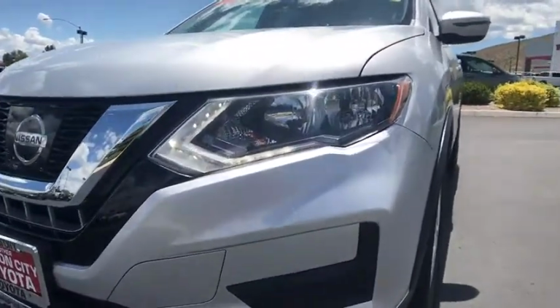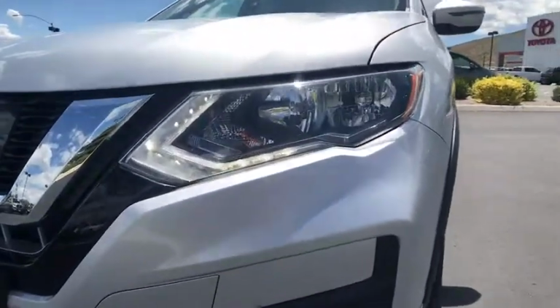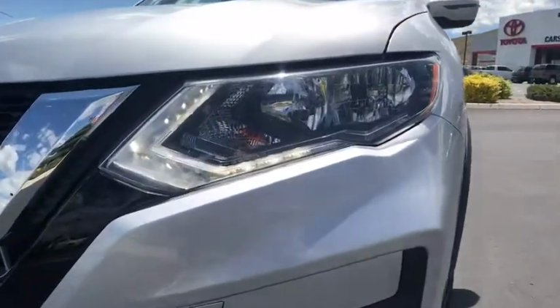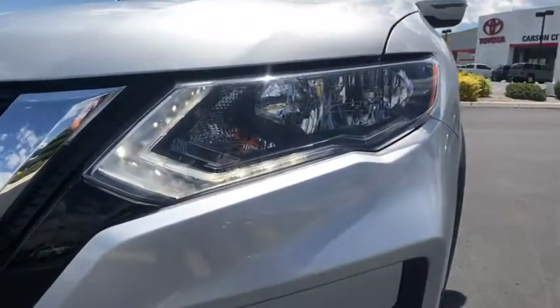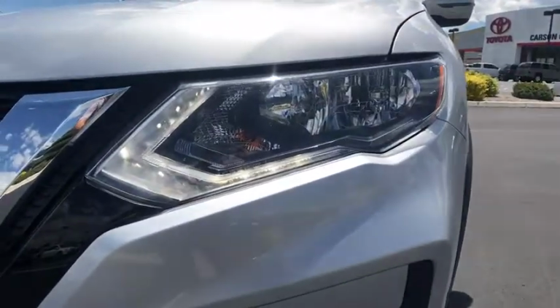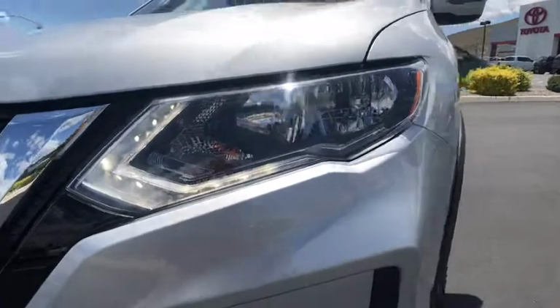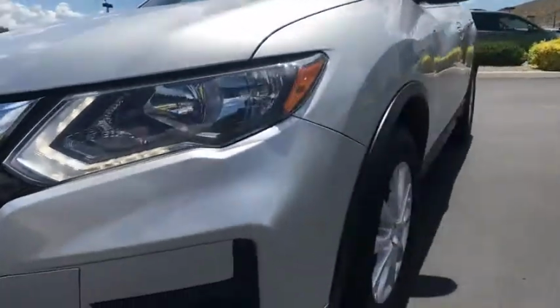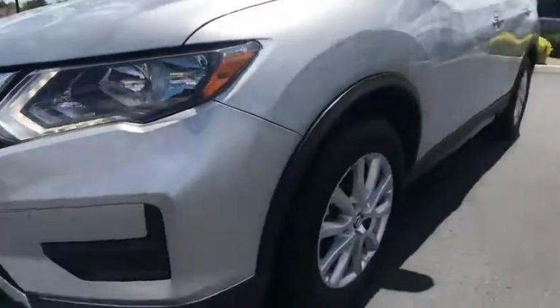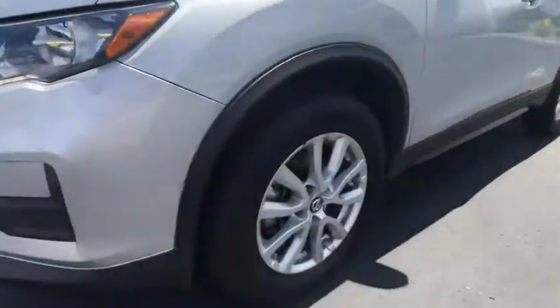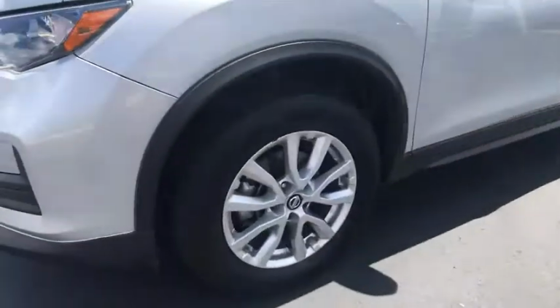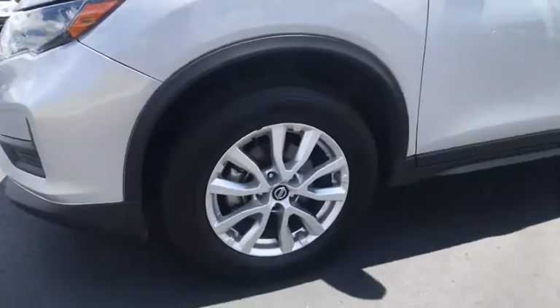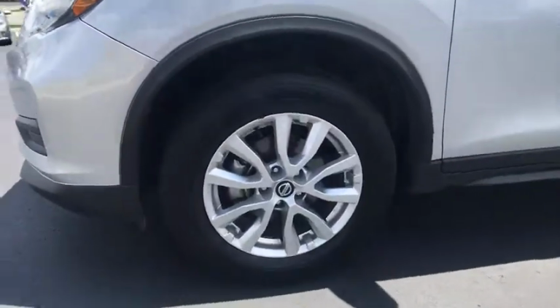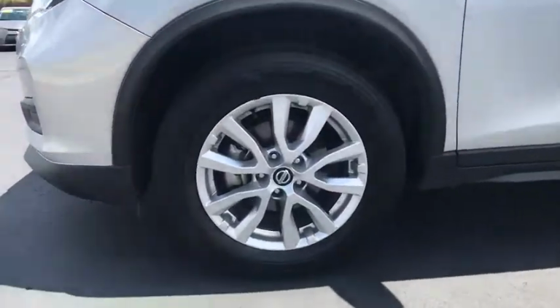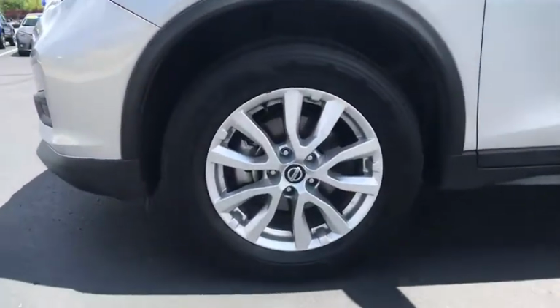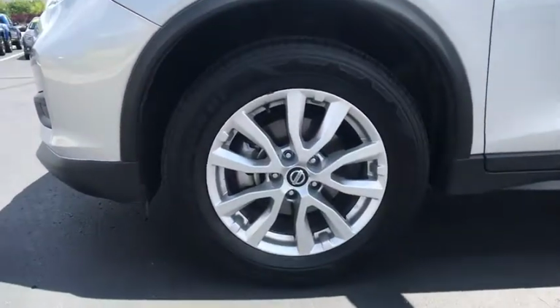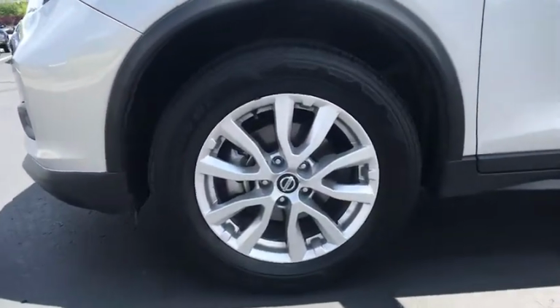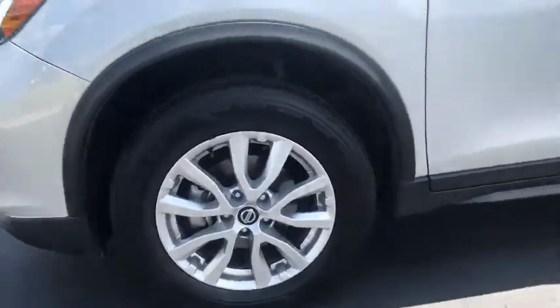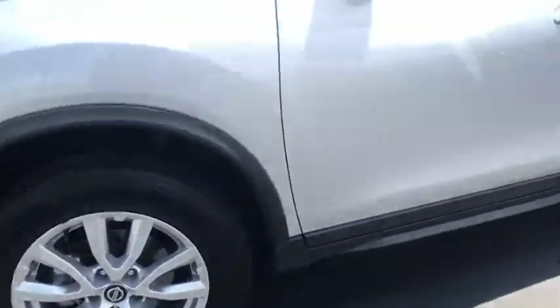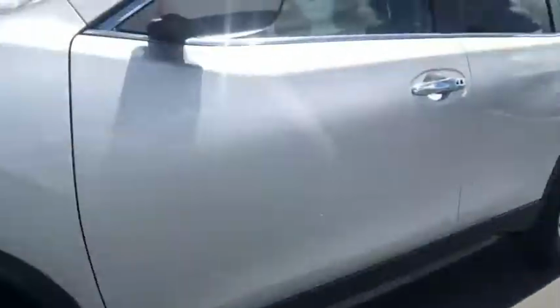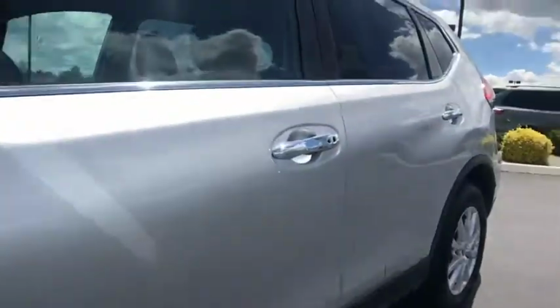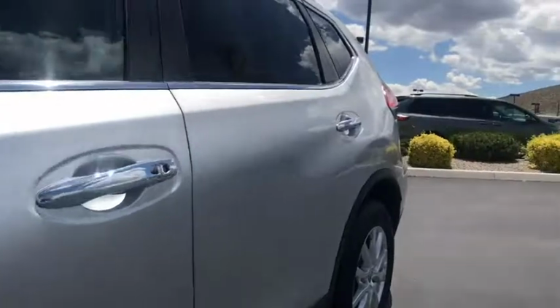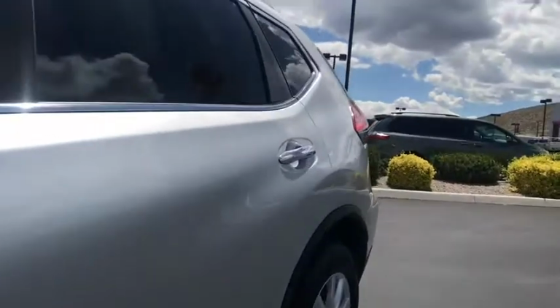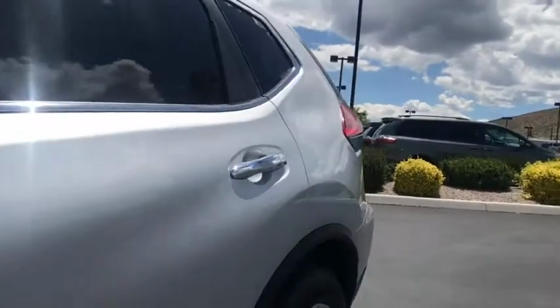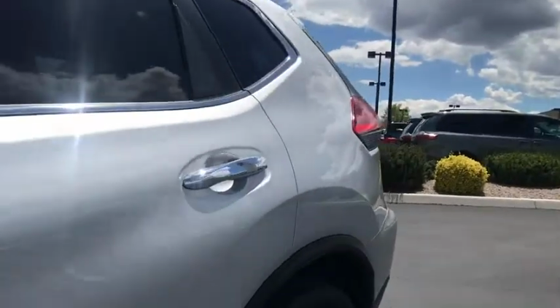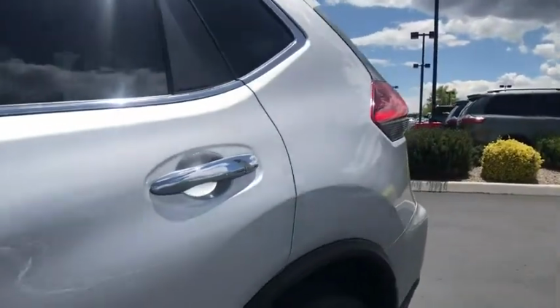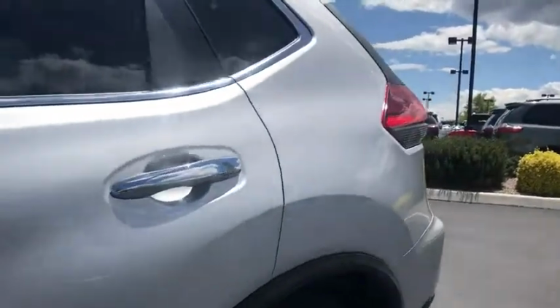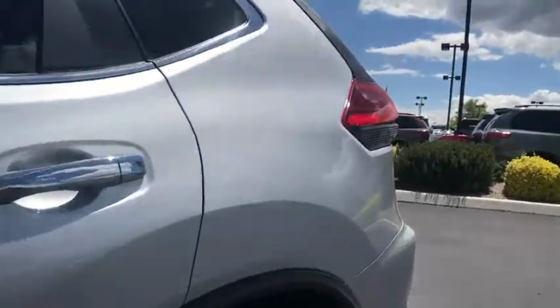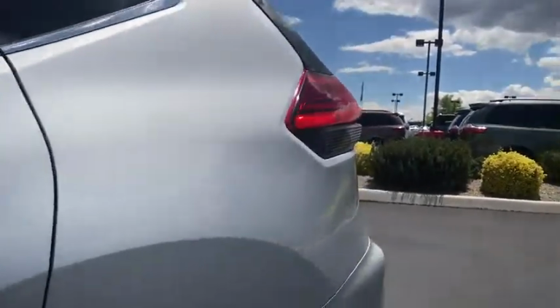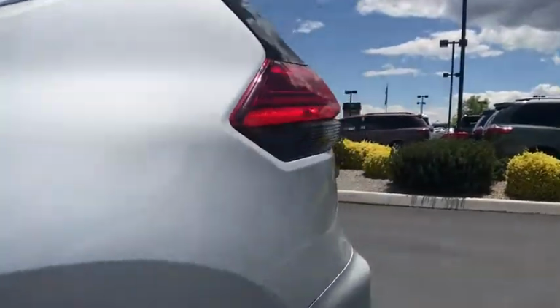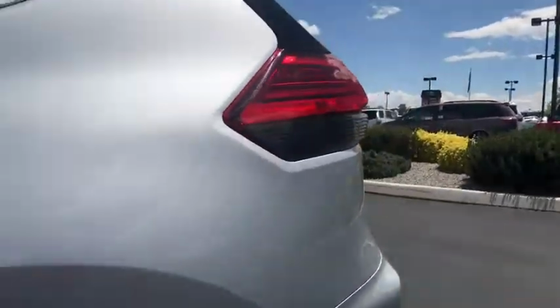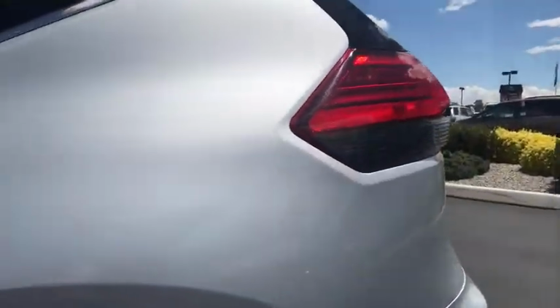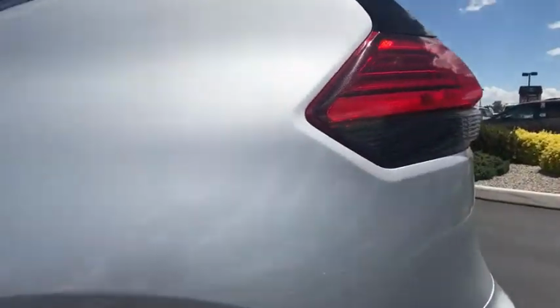Bucket seats, CD player, MP3 player, power door locks, and trip computer. This vehicle is Carfax certified one owner and qualifies for the Carfax buyback guarantee.